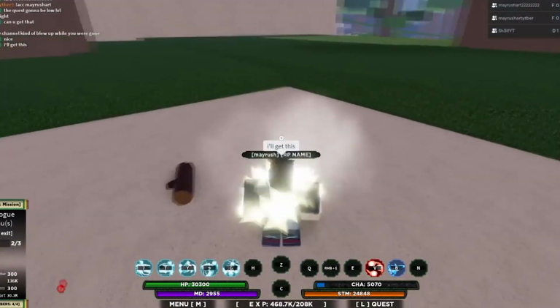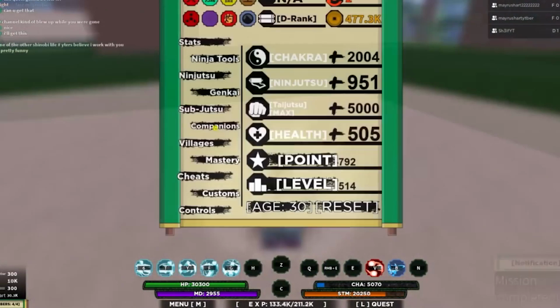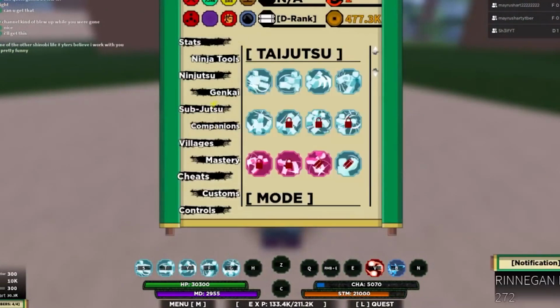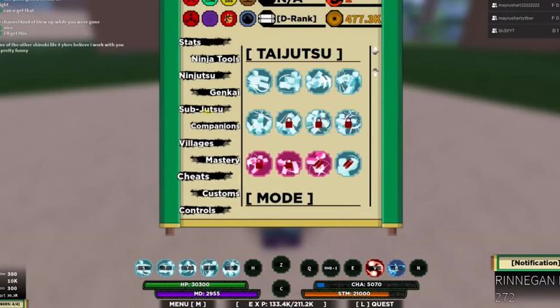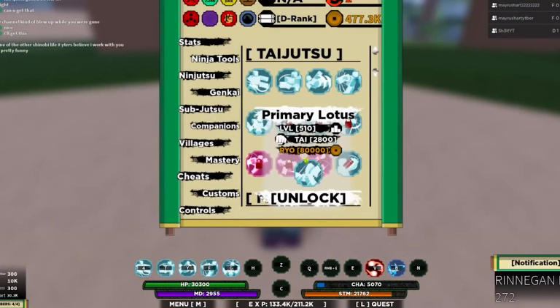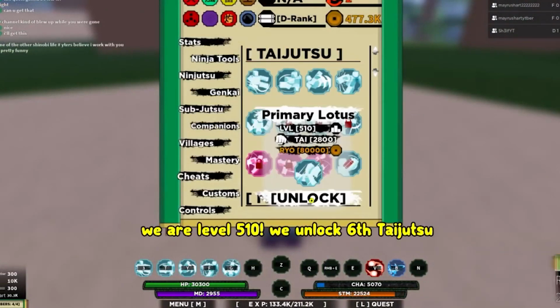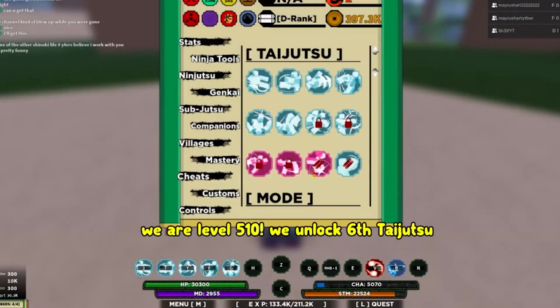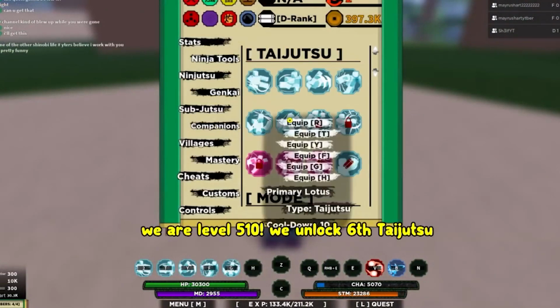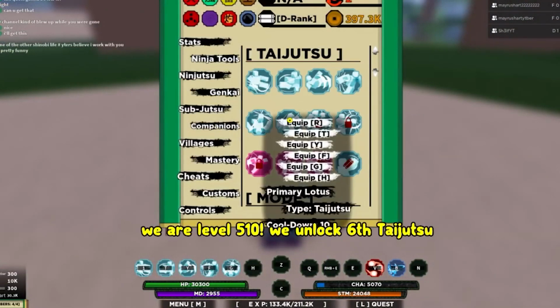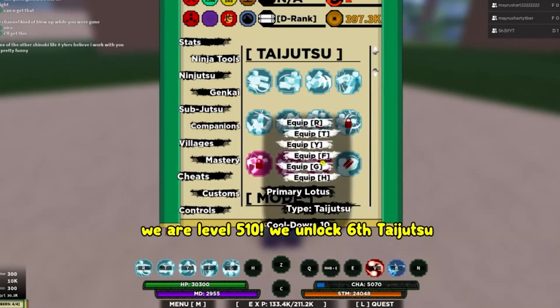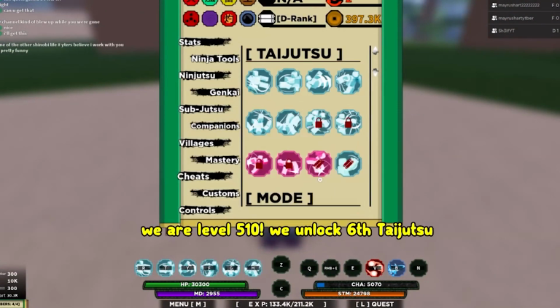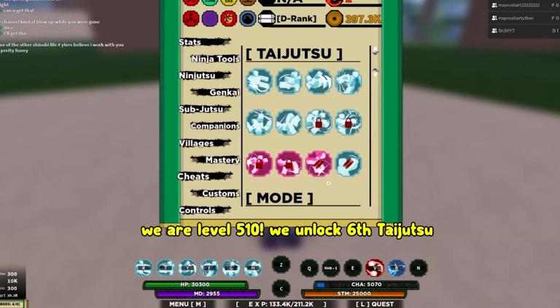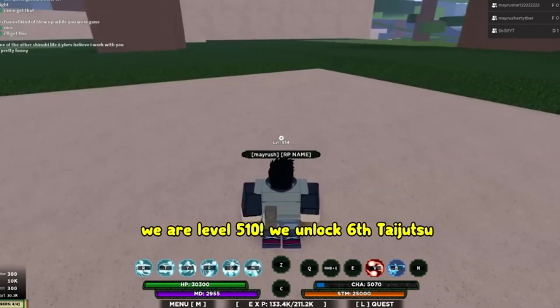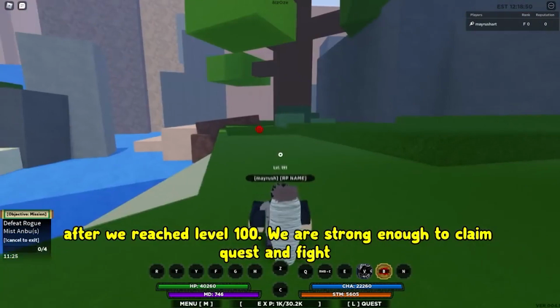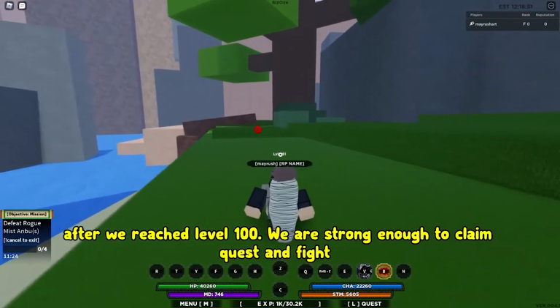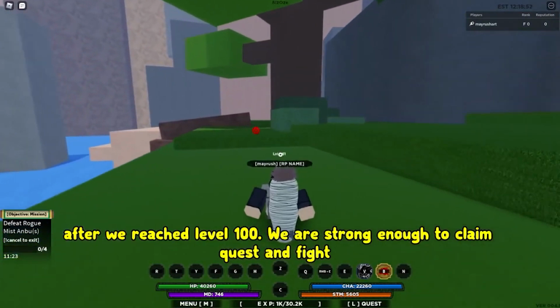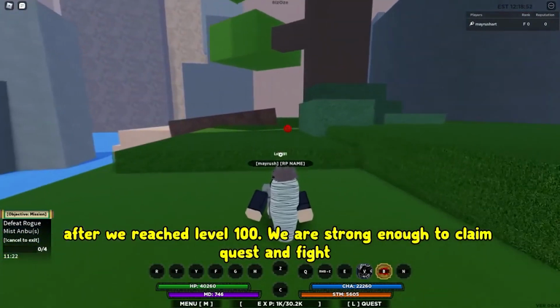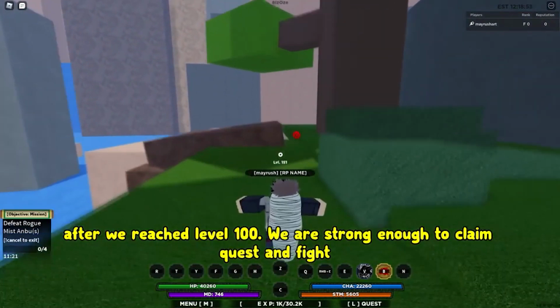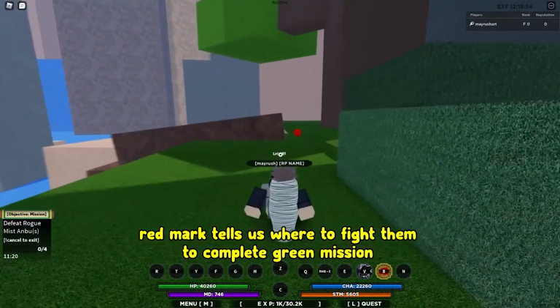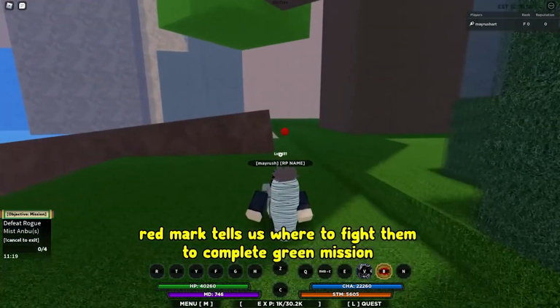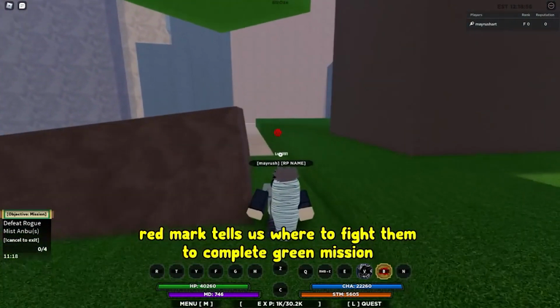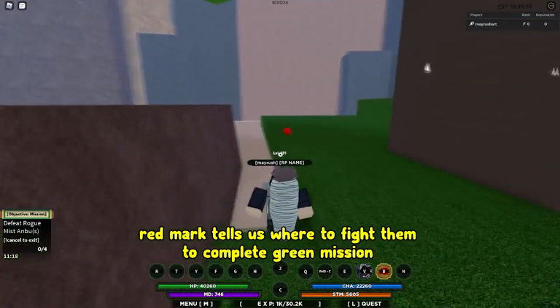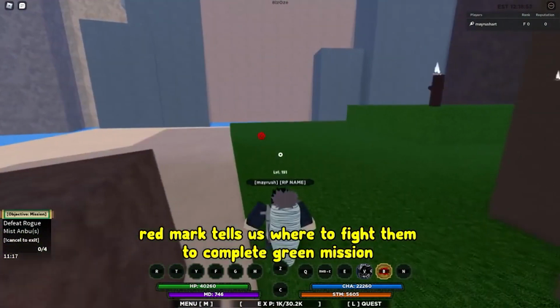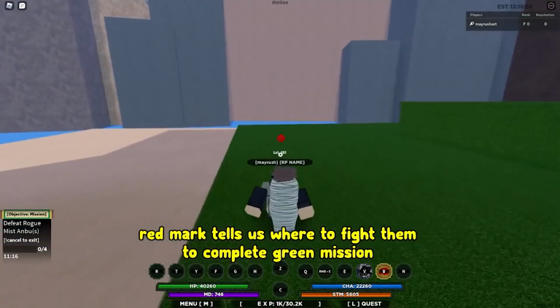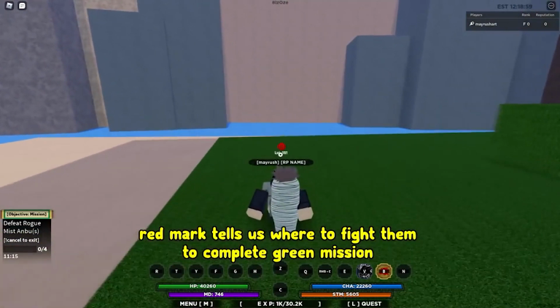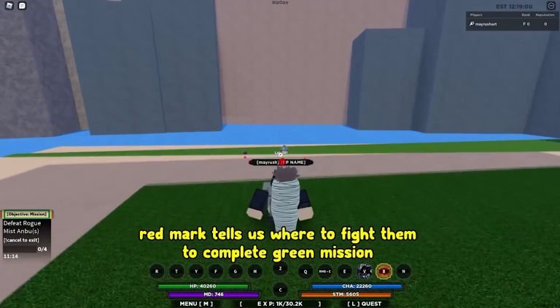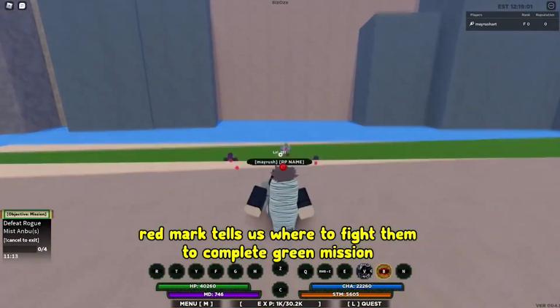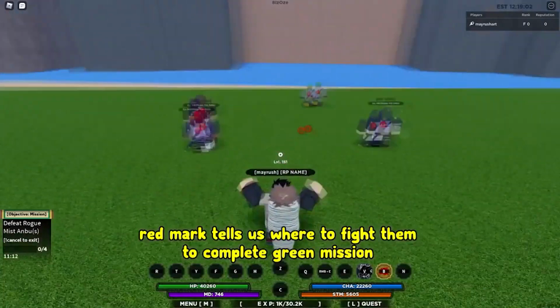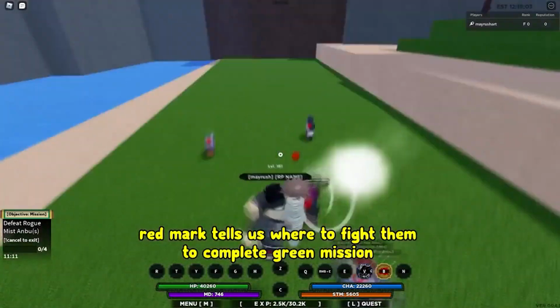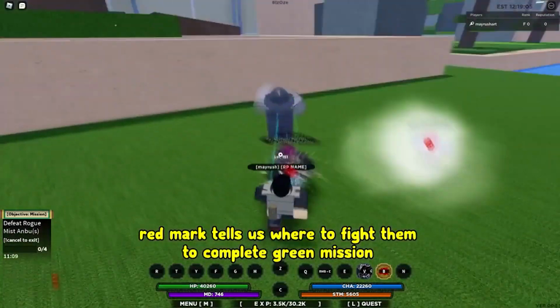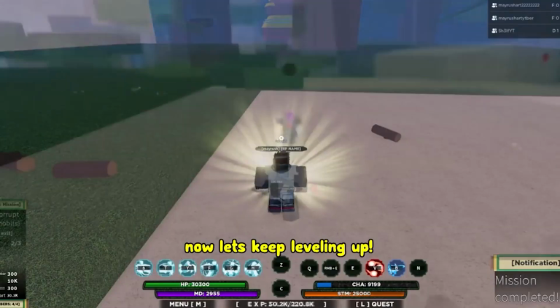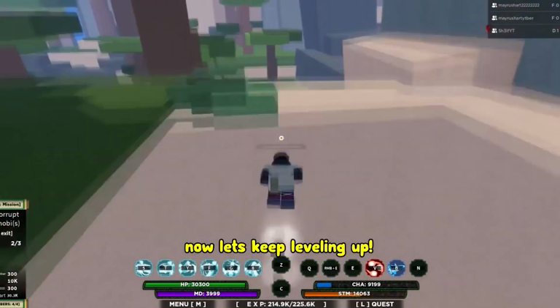Now, for Minato's outfit, scroll down to outfit number 31. Give him a new pair of shoes, and with that, your Minato is ready to rock. That wraps up the video for today.